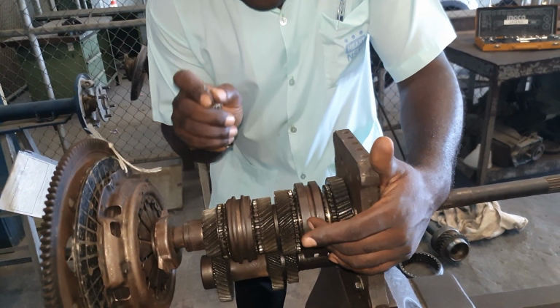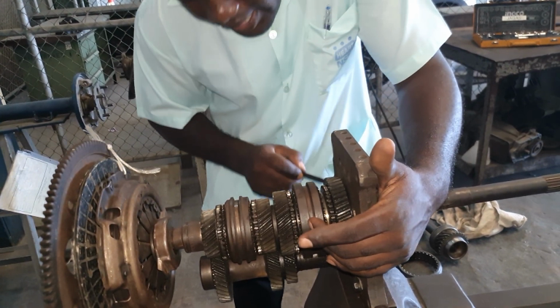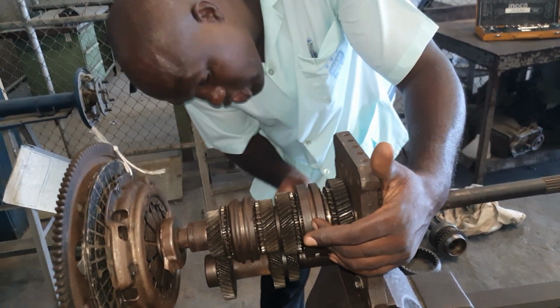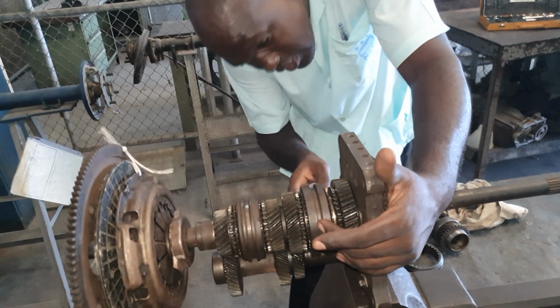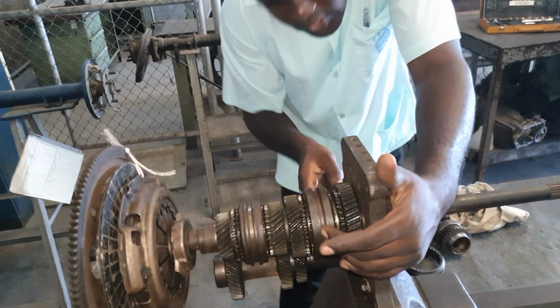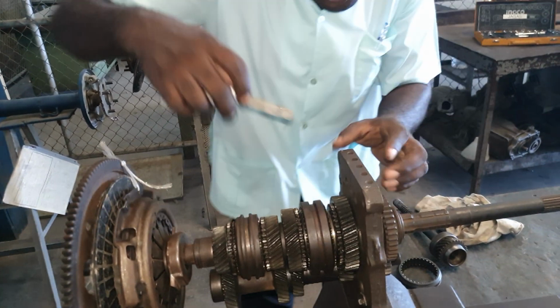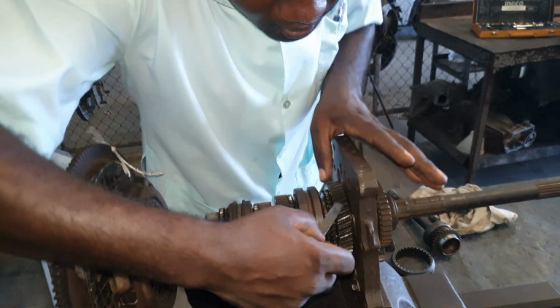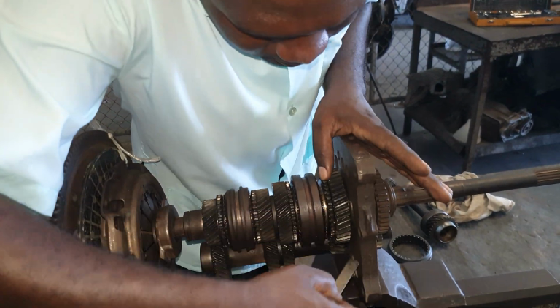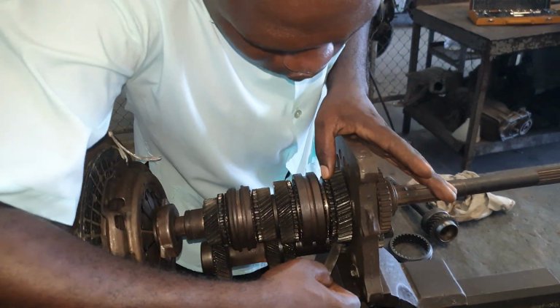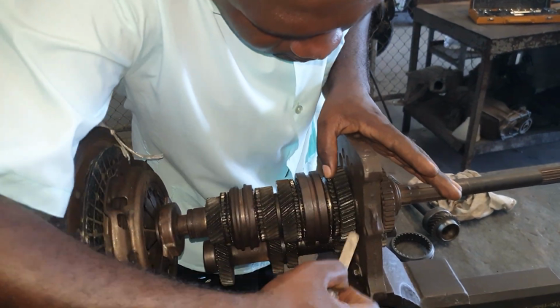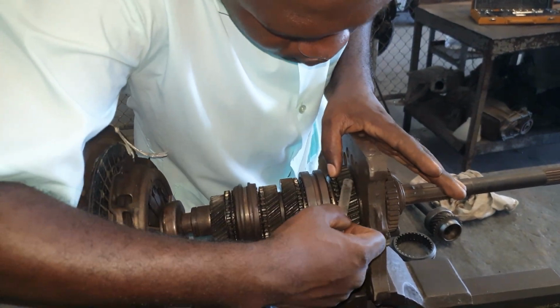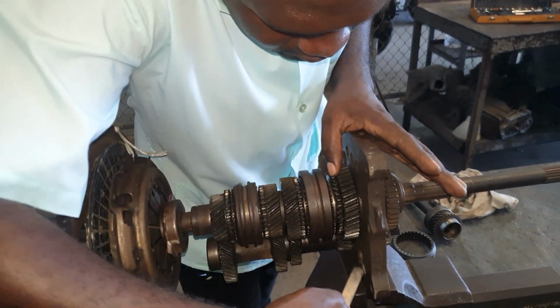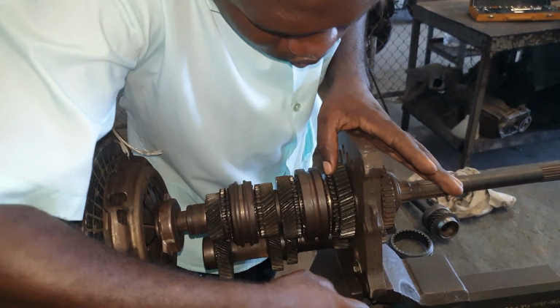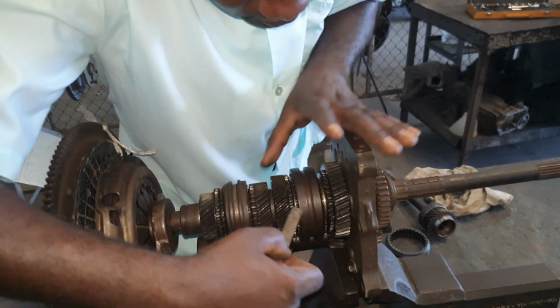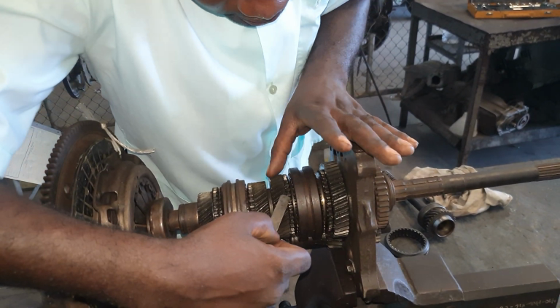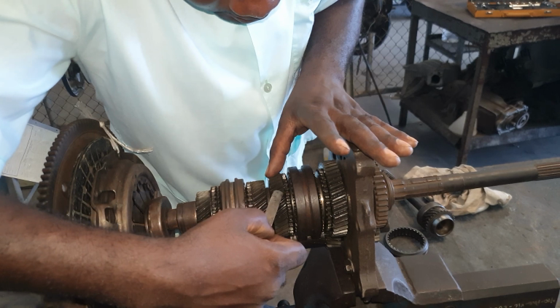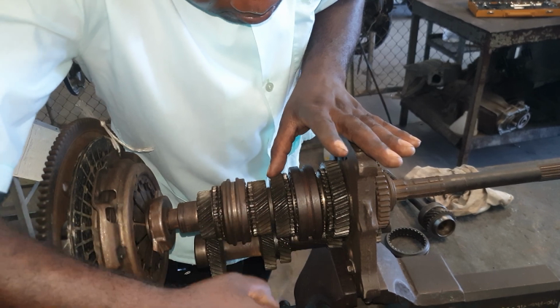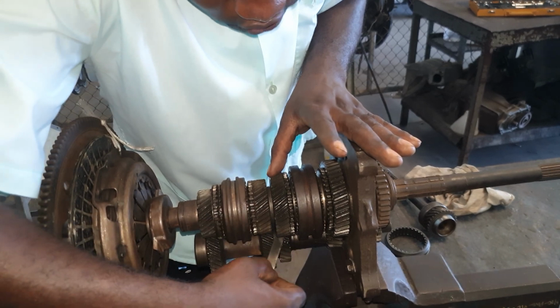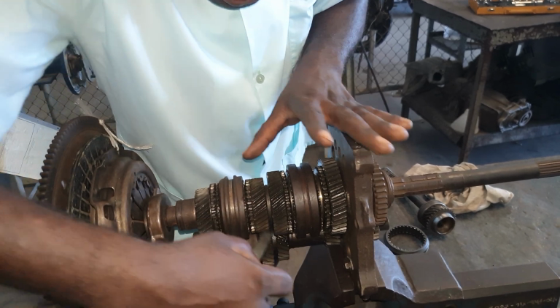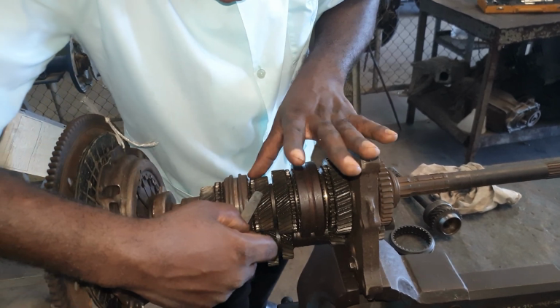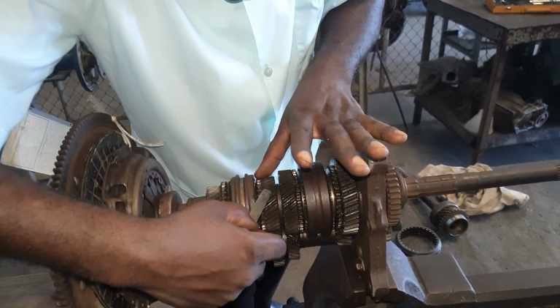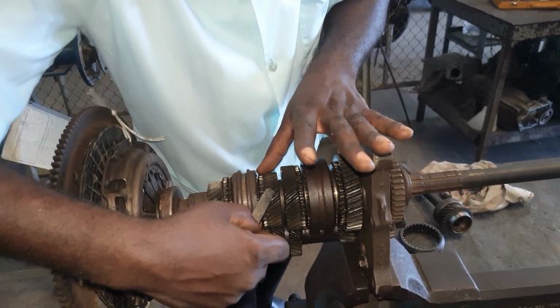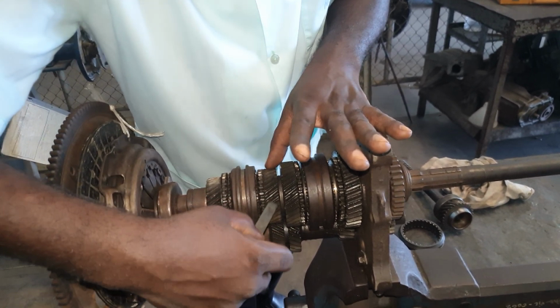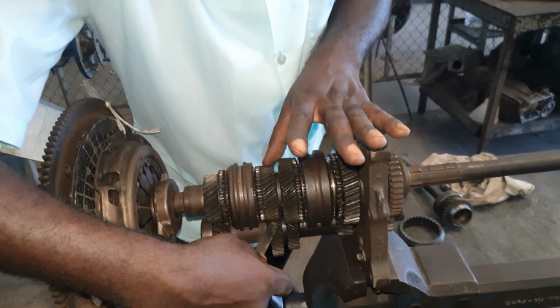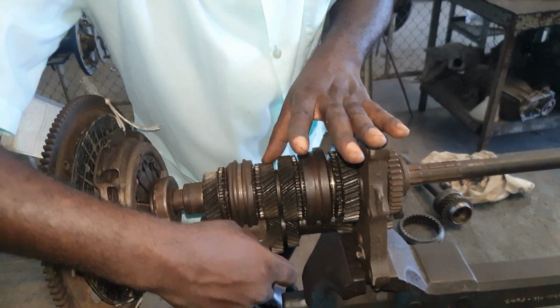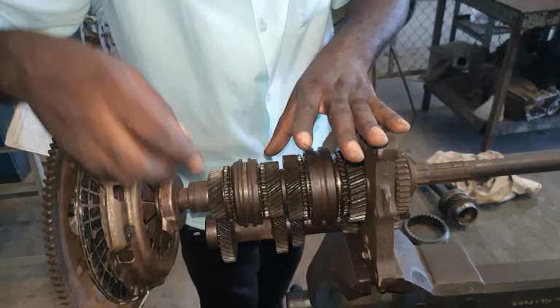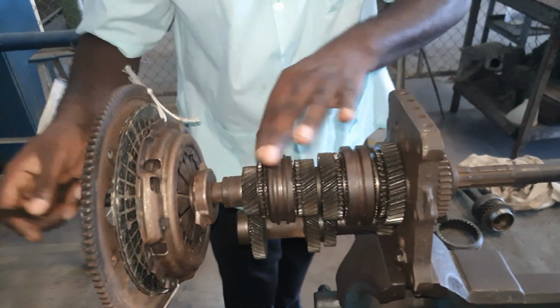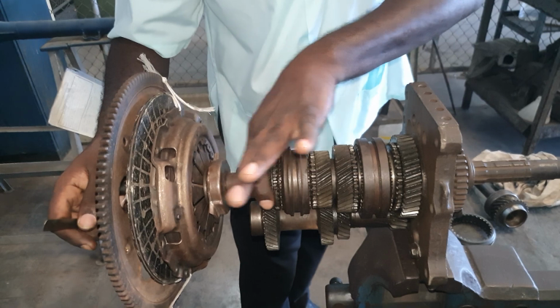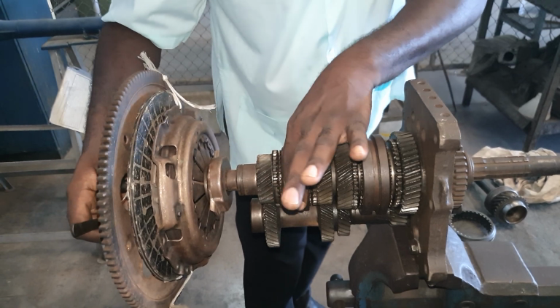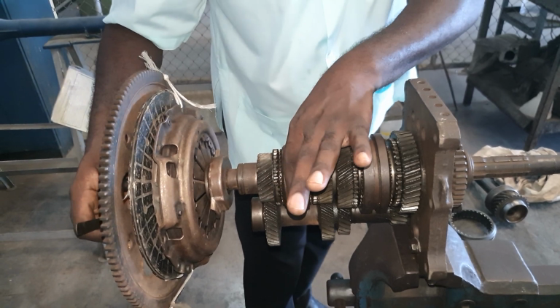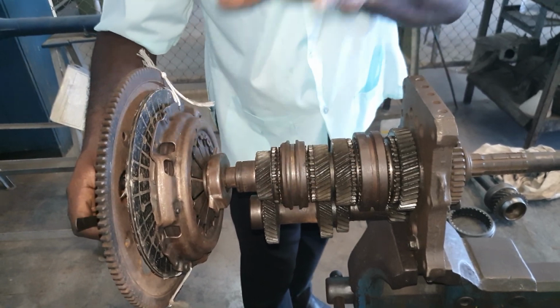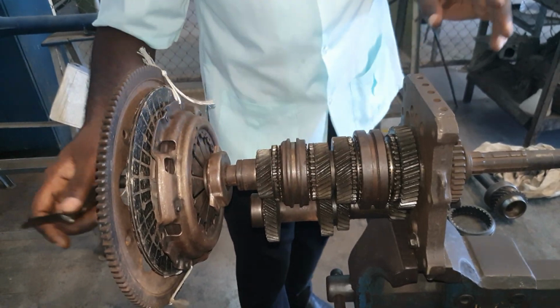Now engaging first gear: big gear, small gear. Second gear: big gear, smaller gear. Third gear: big gear, small gear. Fourth gear: direct drive — one to one ratio.